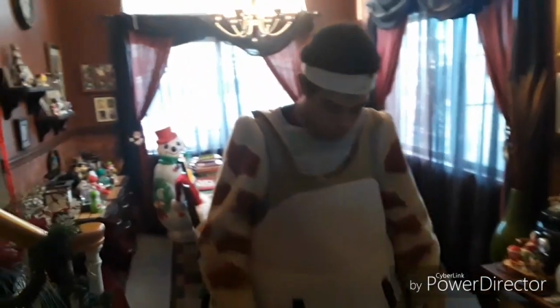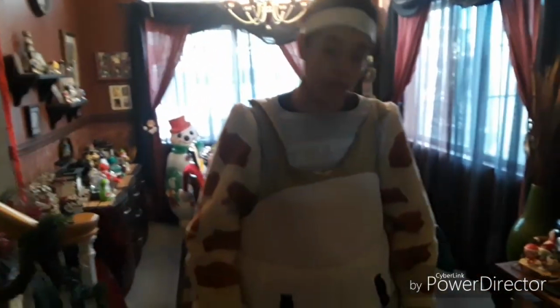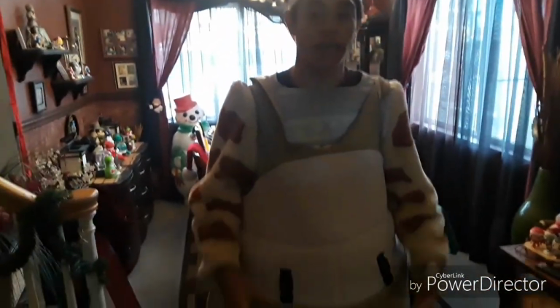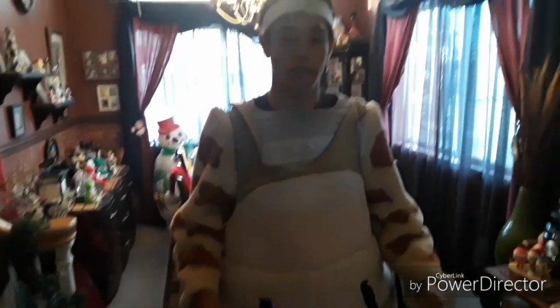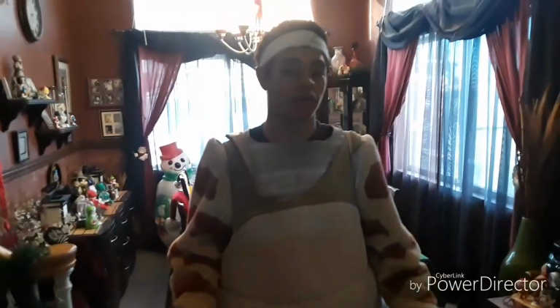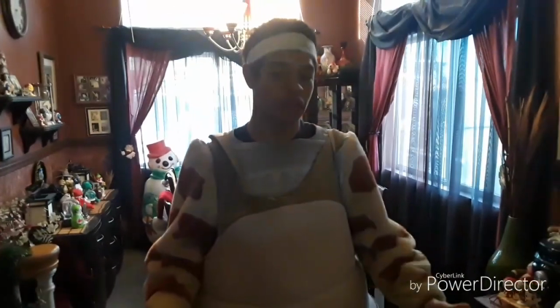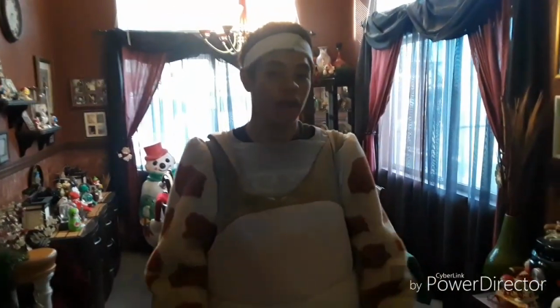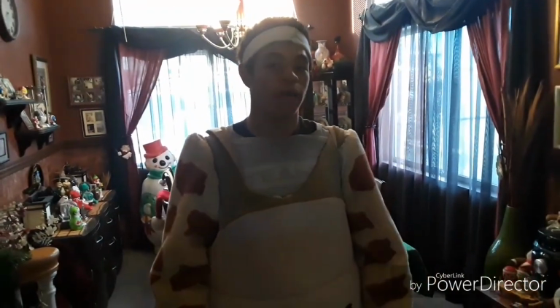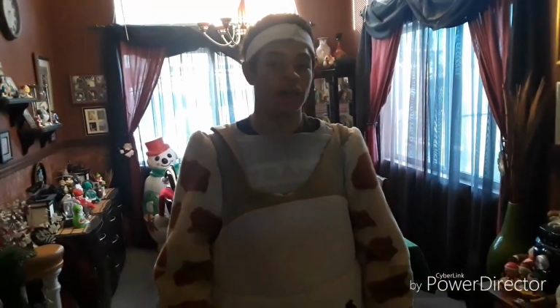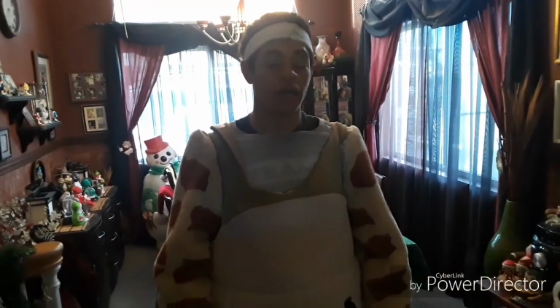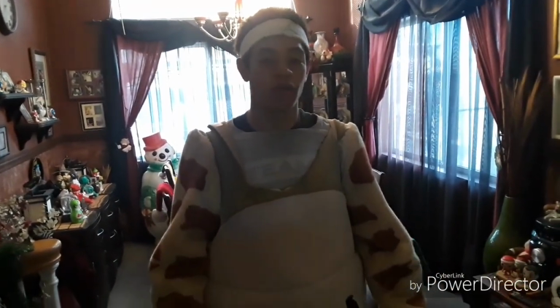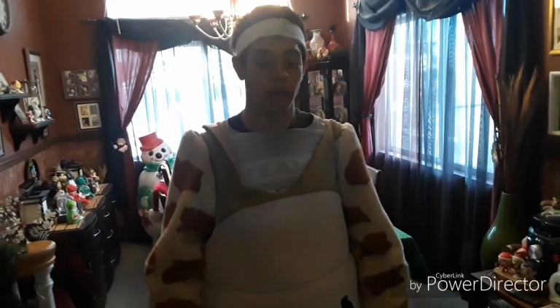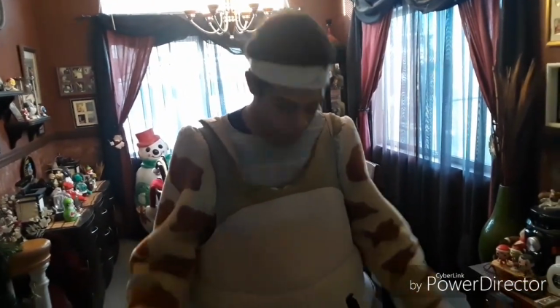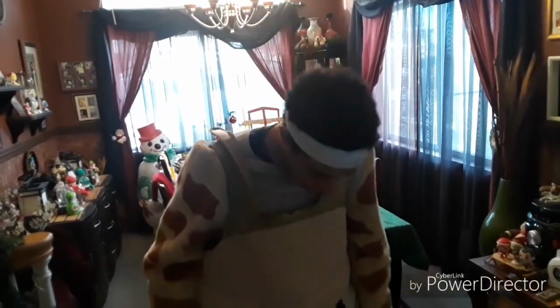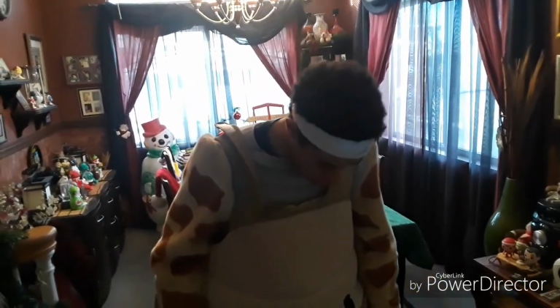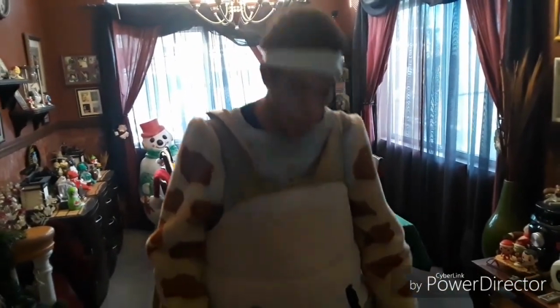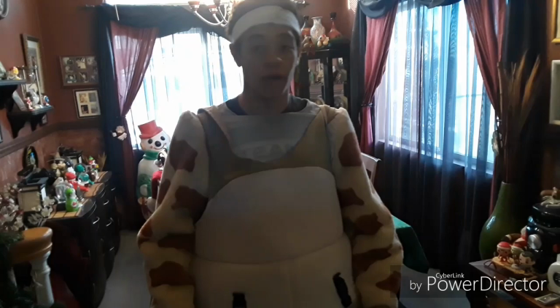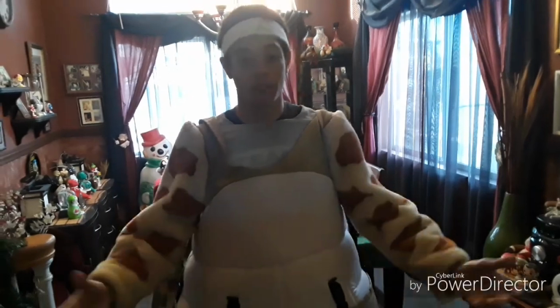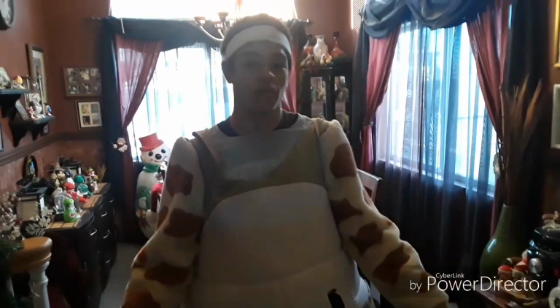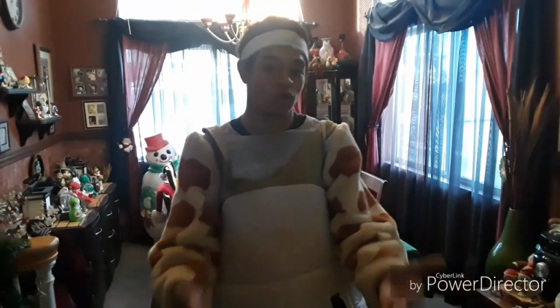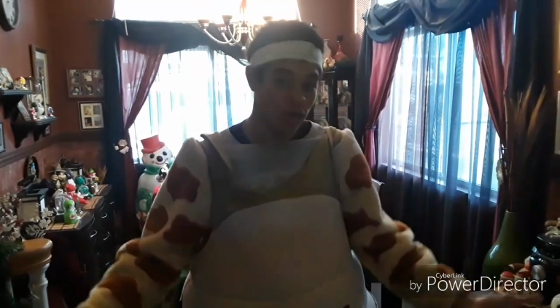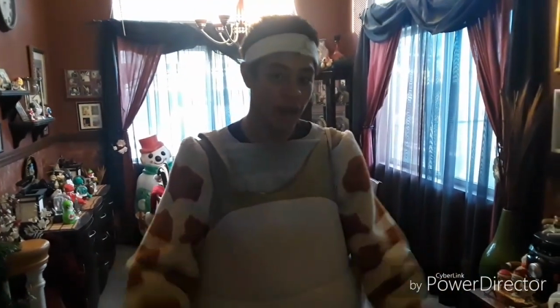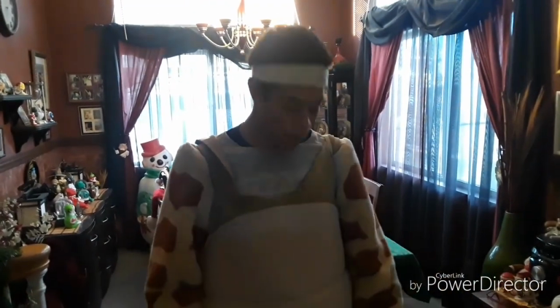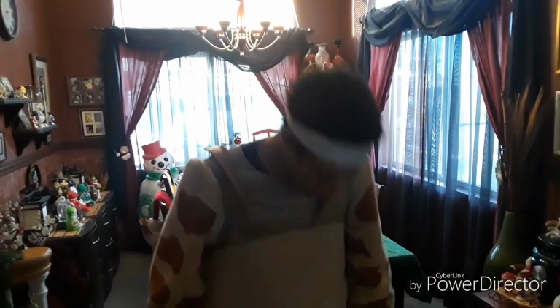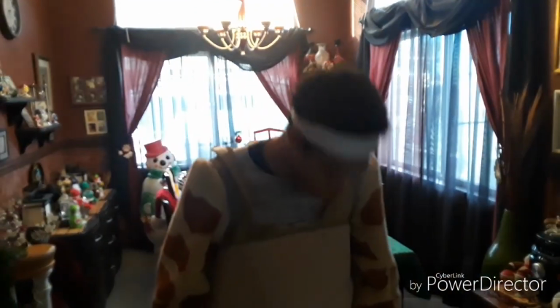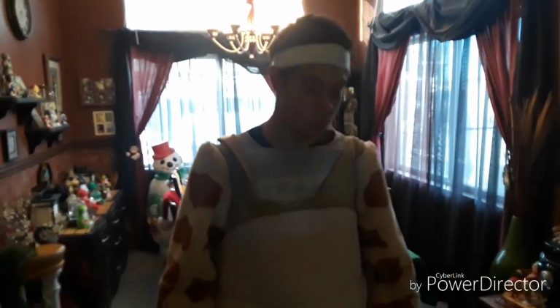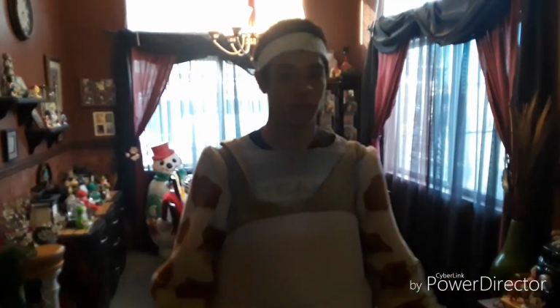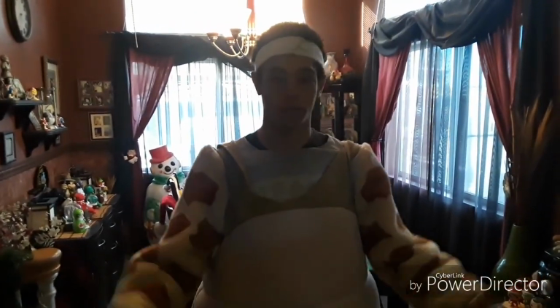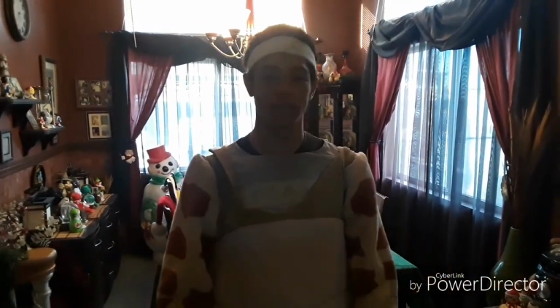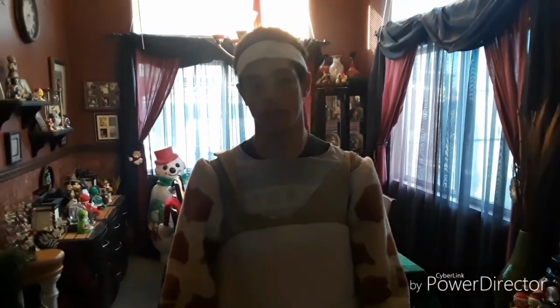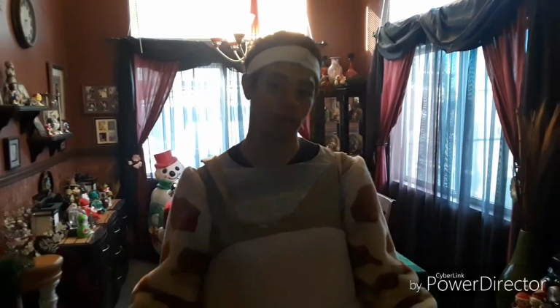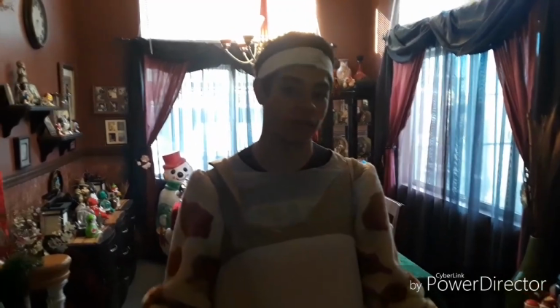I got this costume off eBay. I'd like to give a shout-out to the seller because they were really cool and gave me a great deal on the costume. It's a really cool thing to show up to cons, conventions, birthday parties, all that type of stuff.